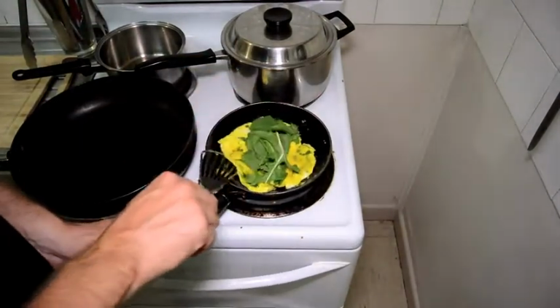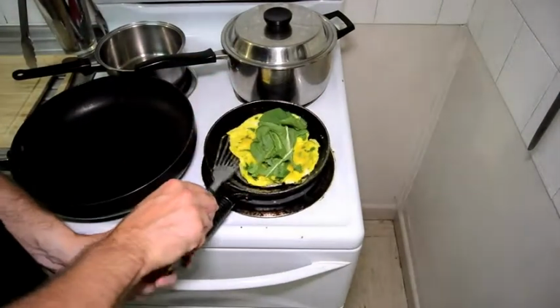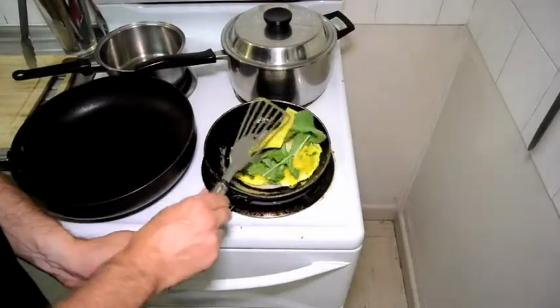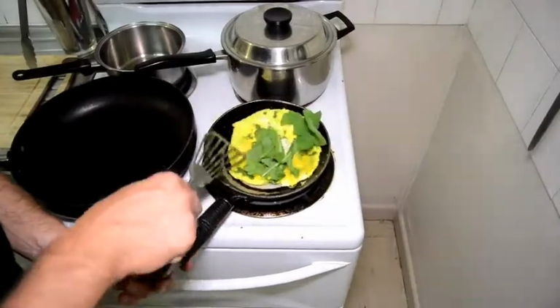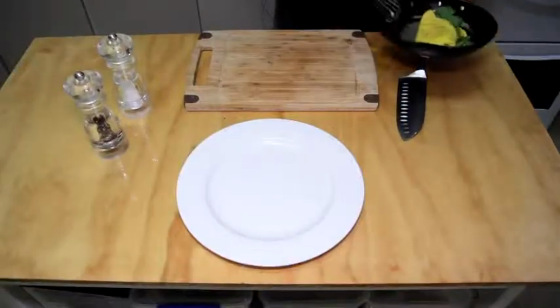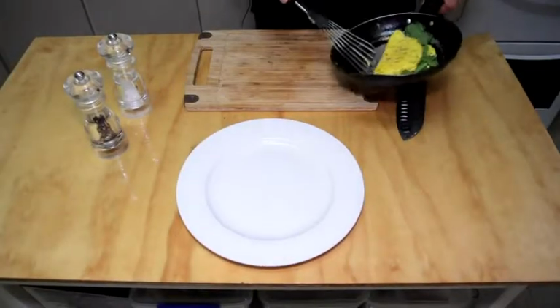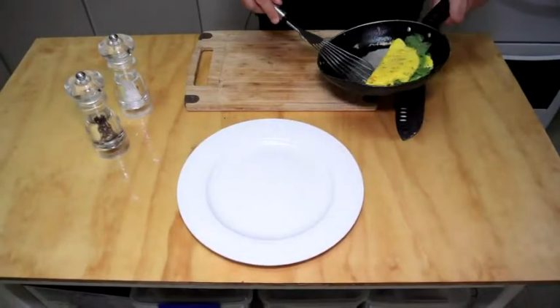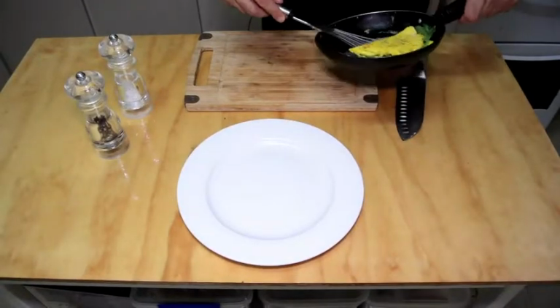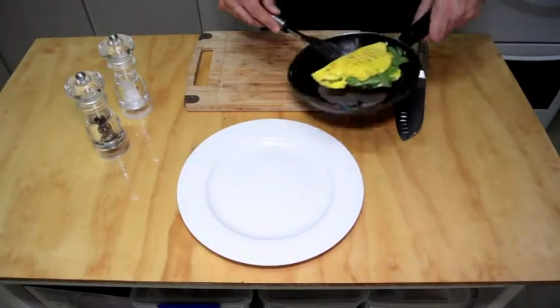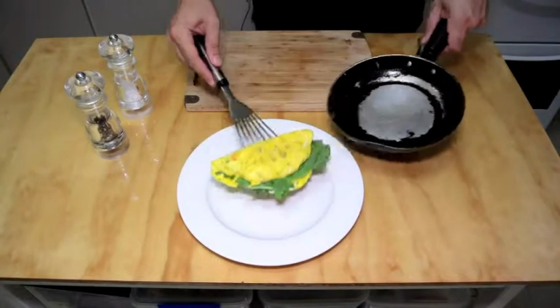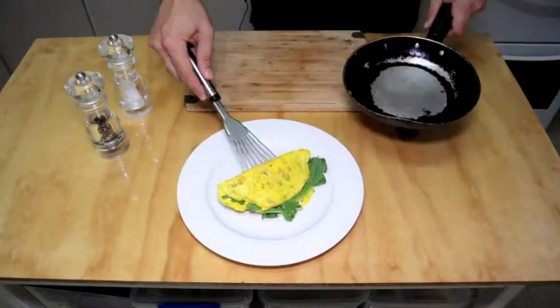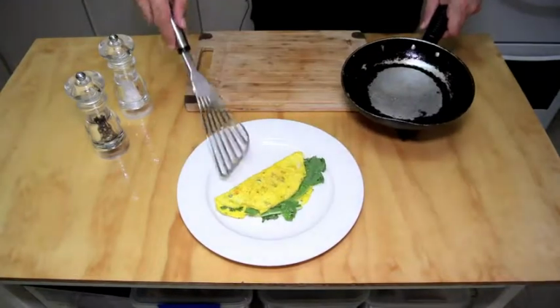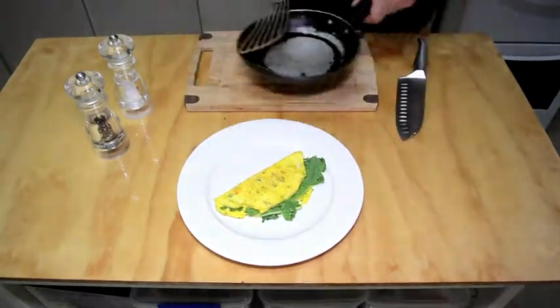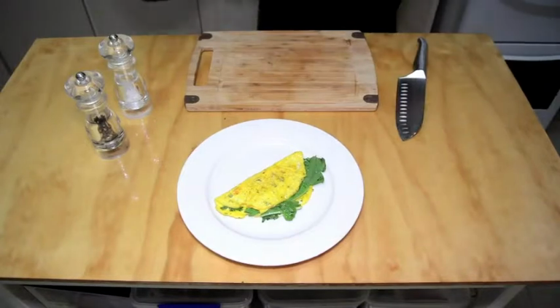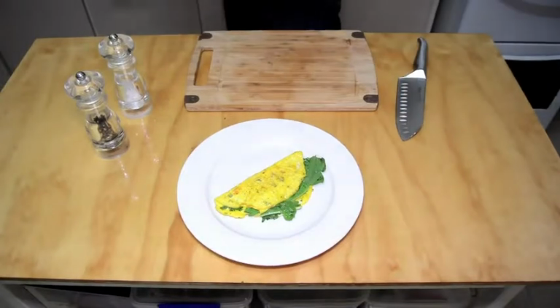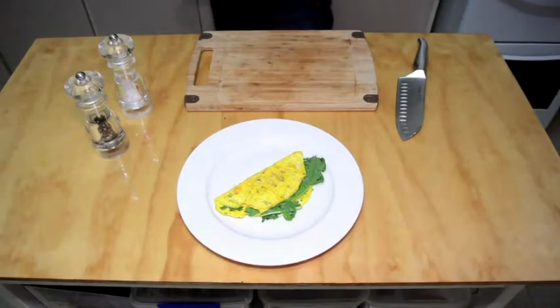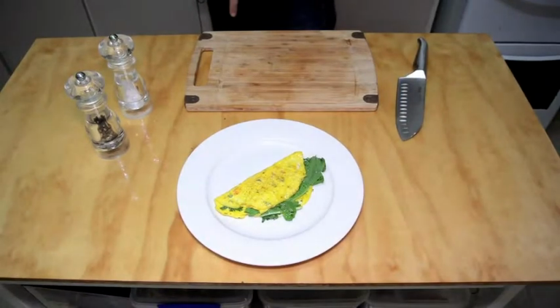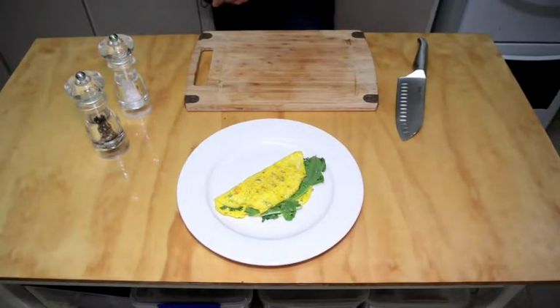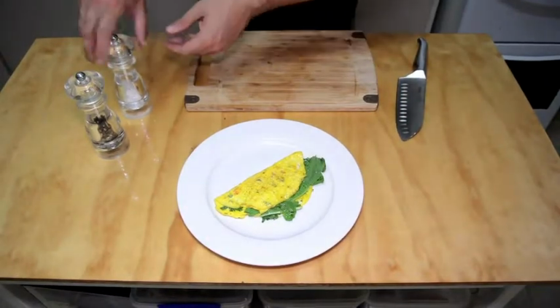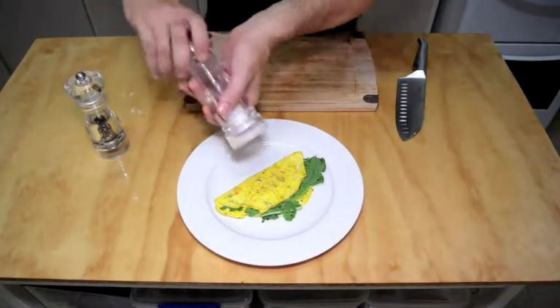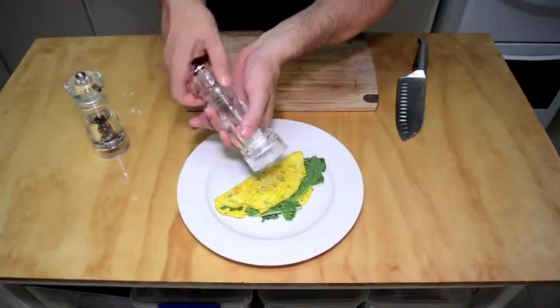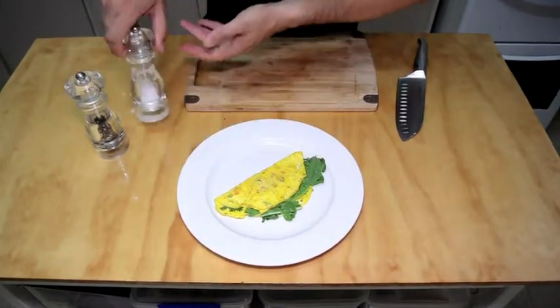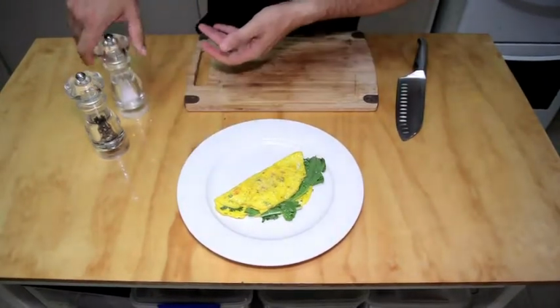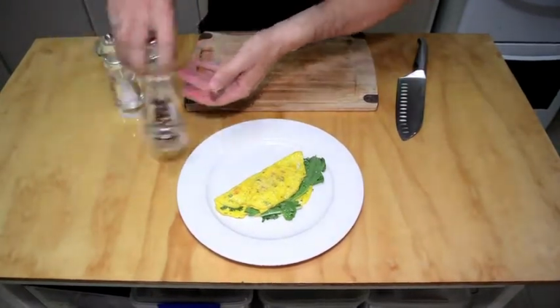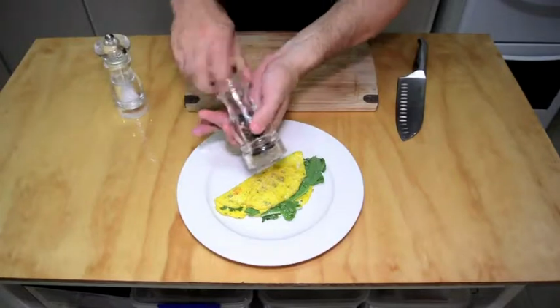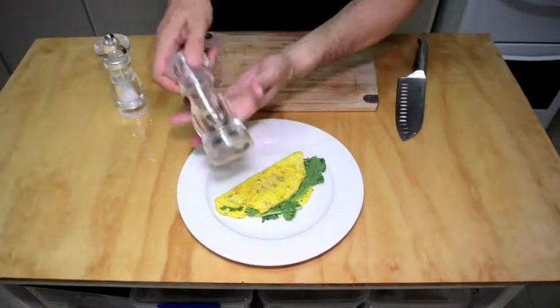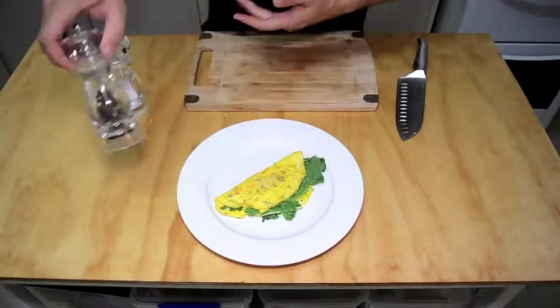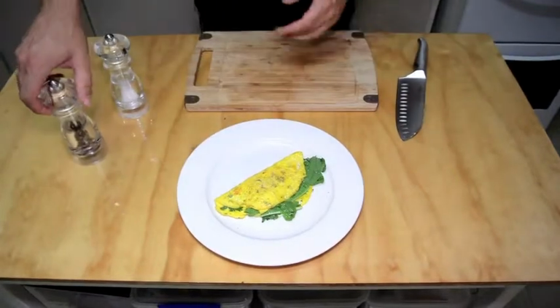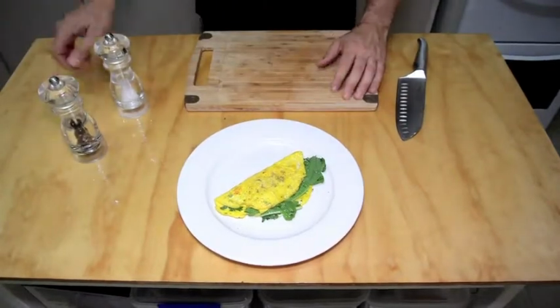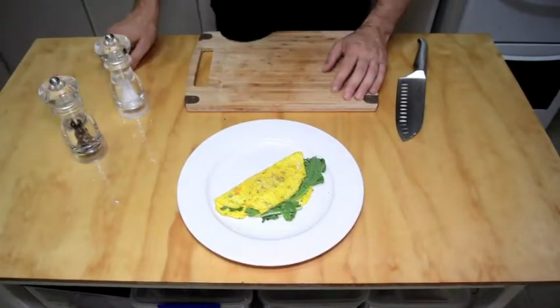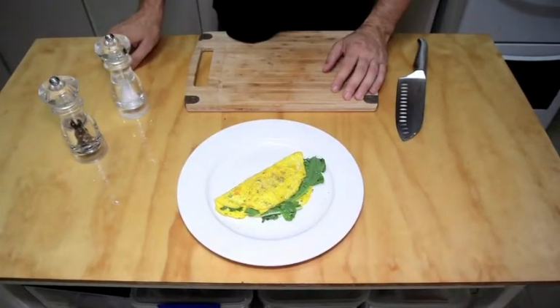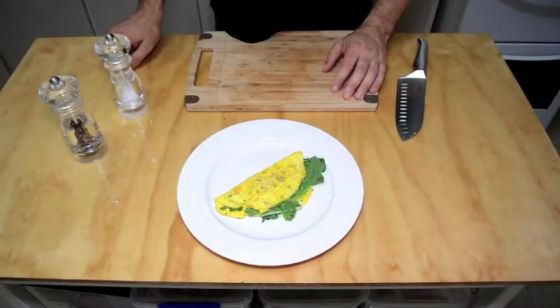Flip over like so. Then you grab your omelette, place it on a plate like so. Add some salt and pepper. And a great way to start the day.